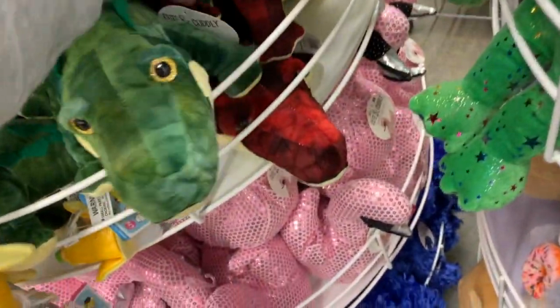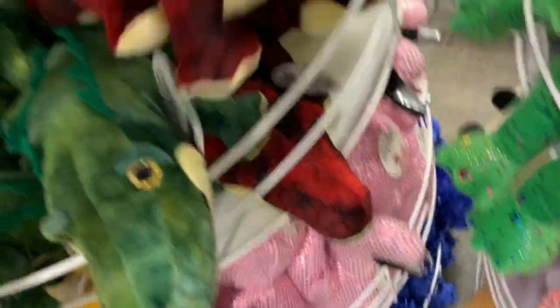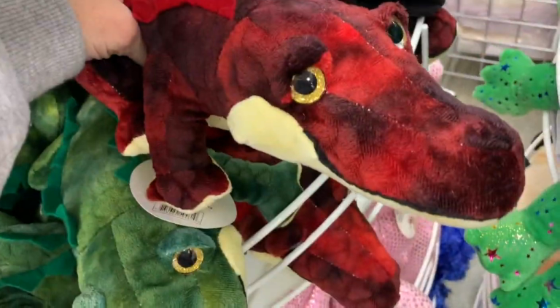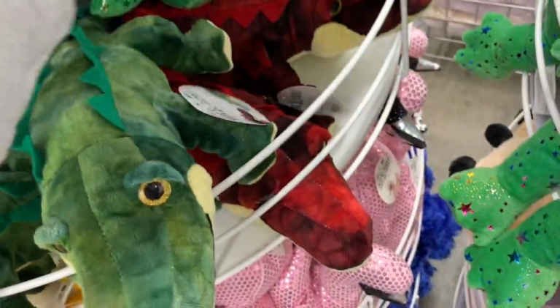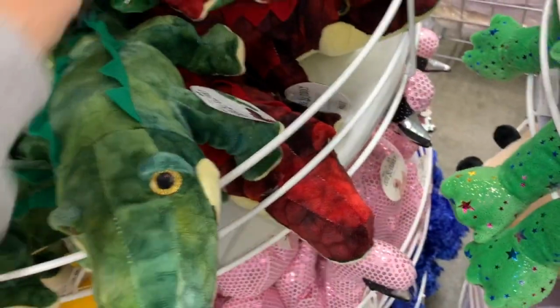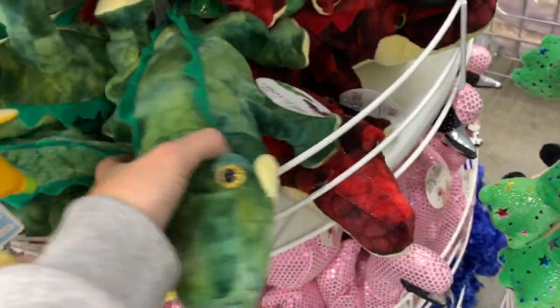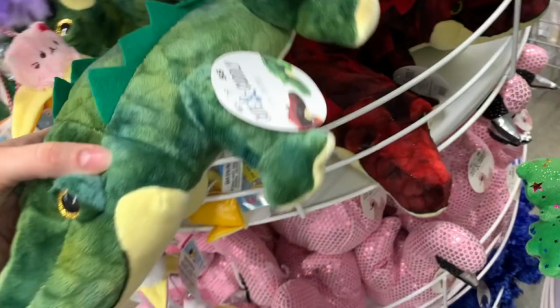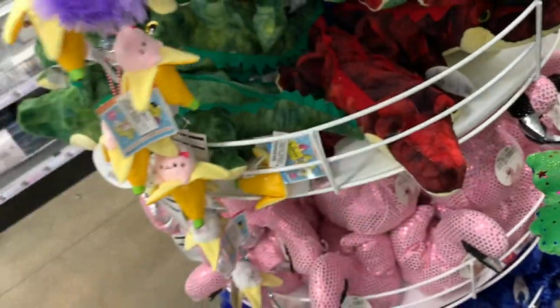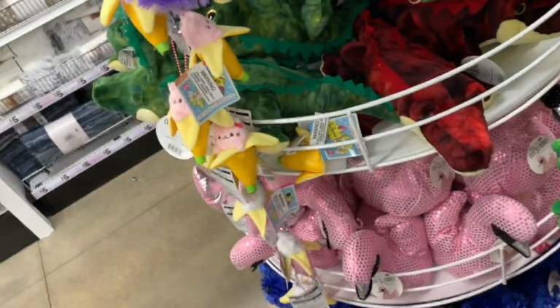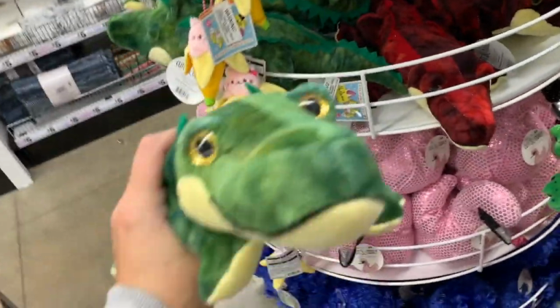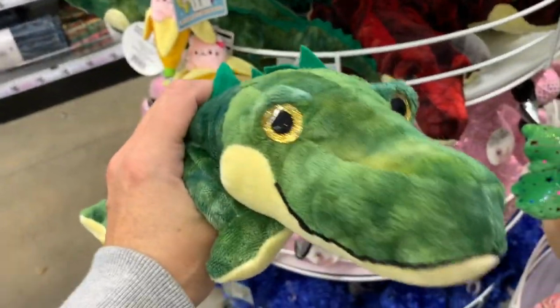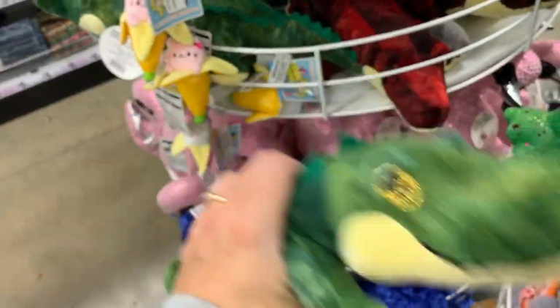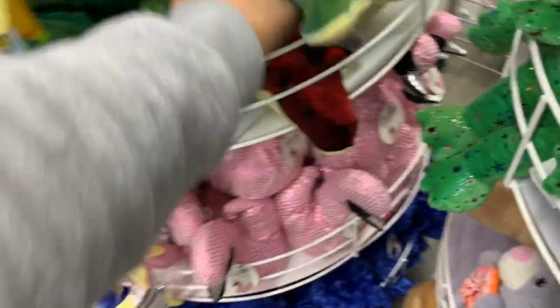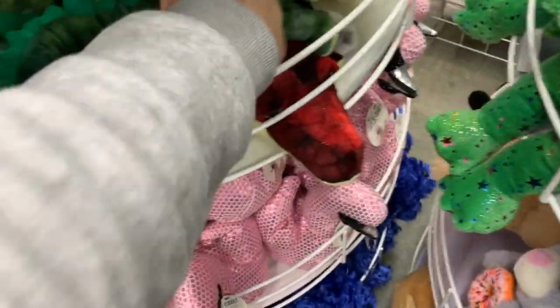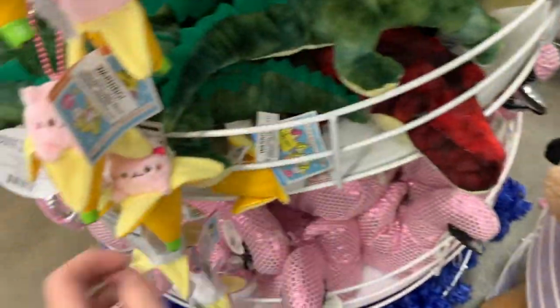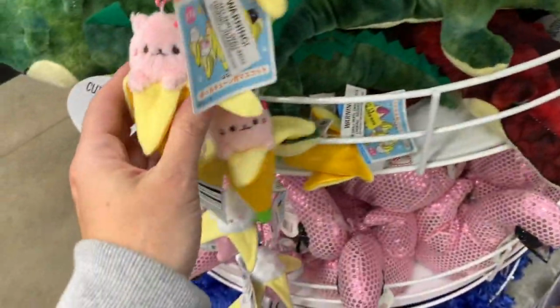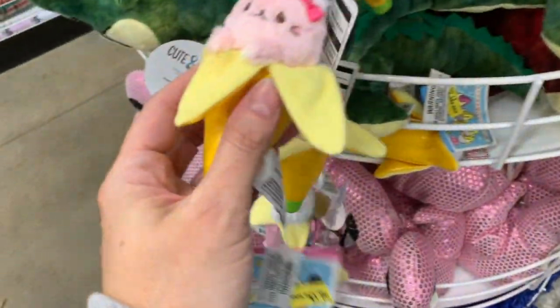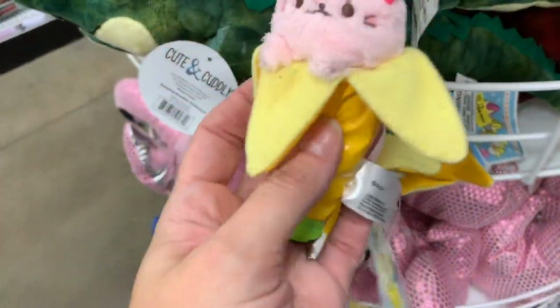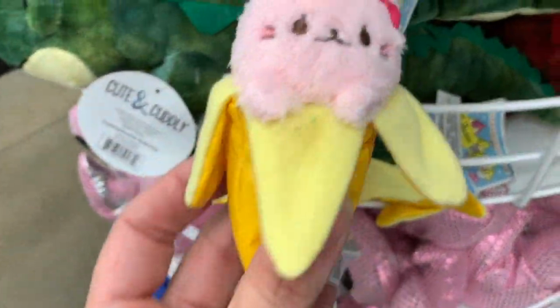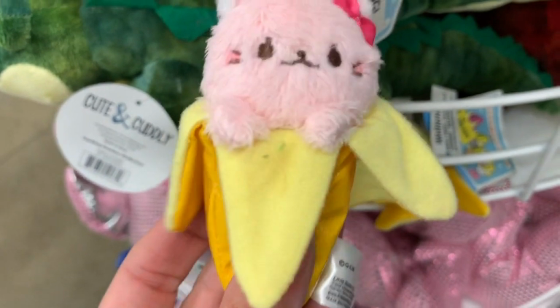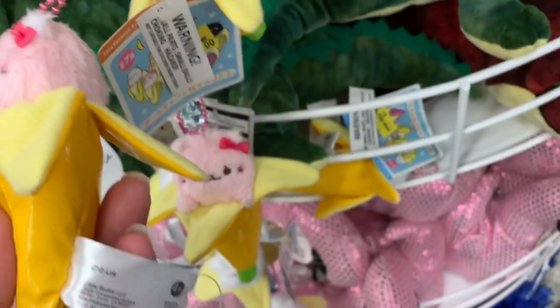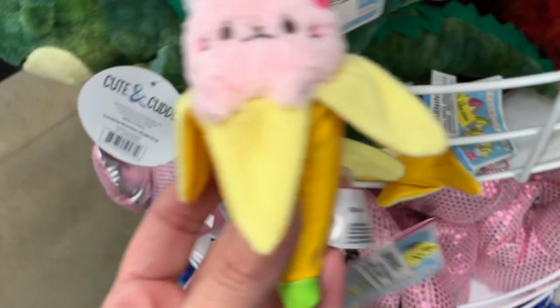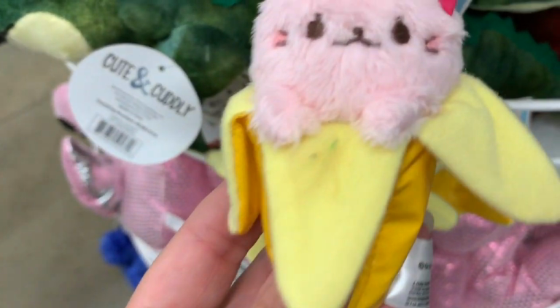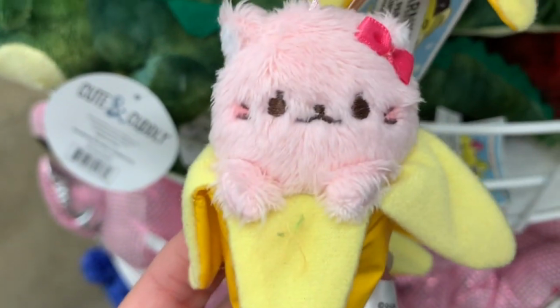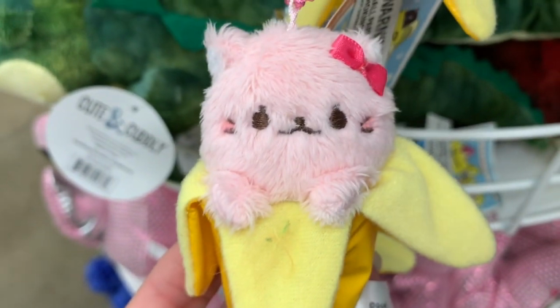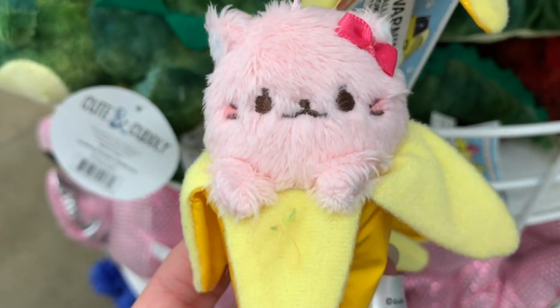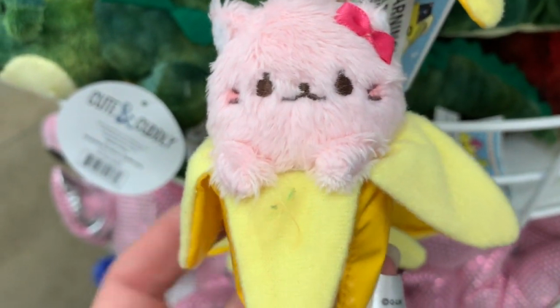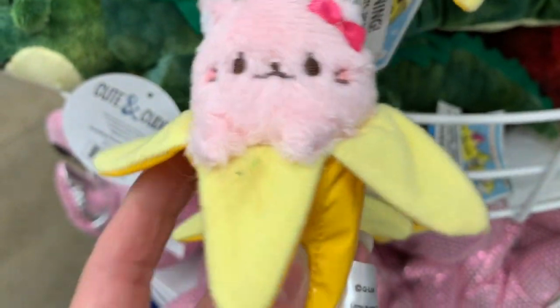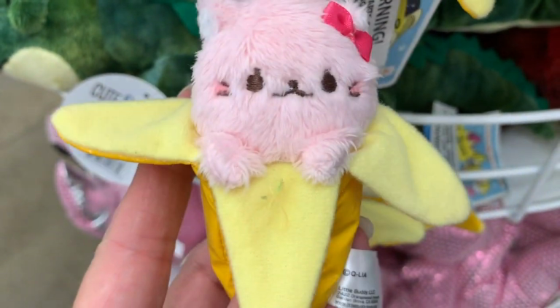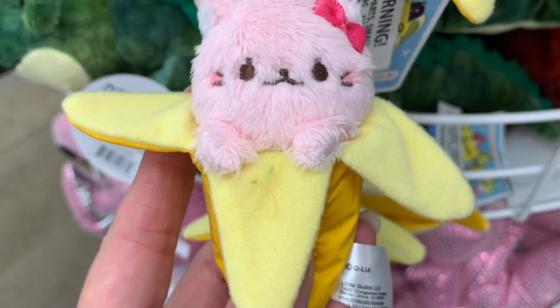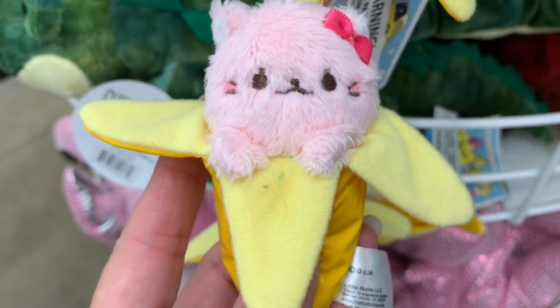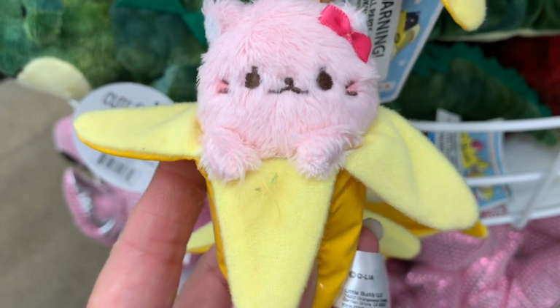They have alligators, they have gators. And they have bananas! I want a baby banana — this is melting my heart right now. I really, really, really want this.